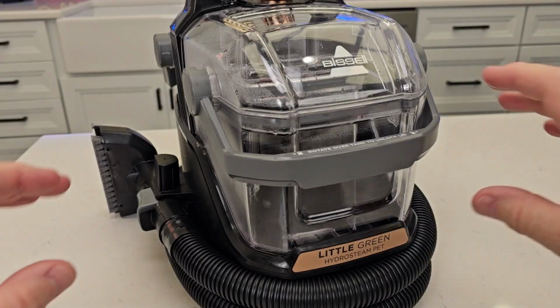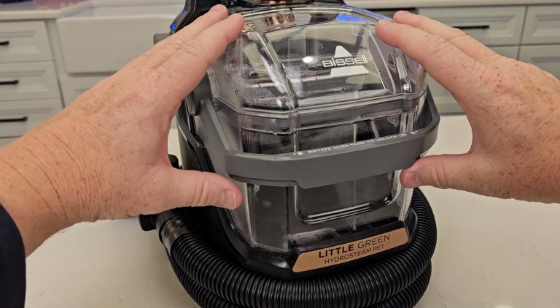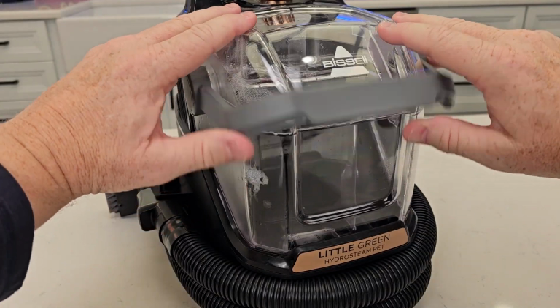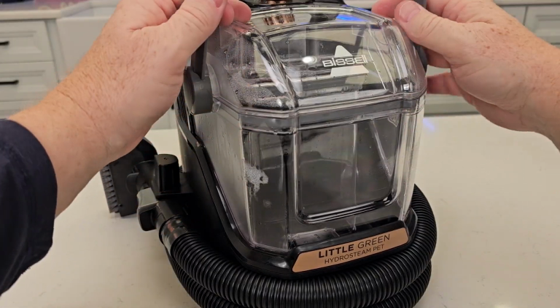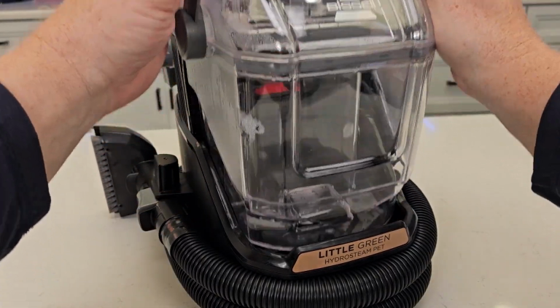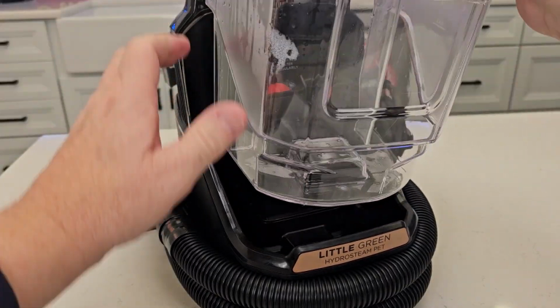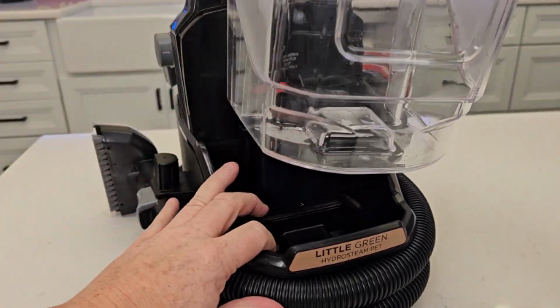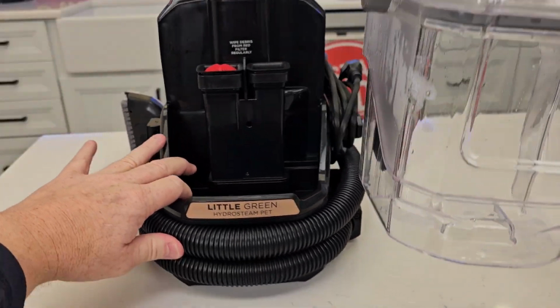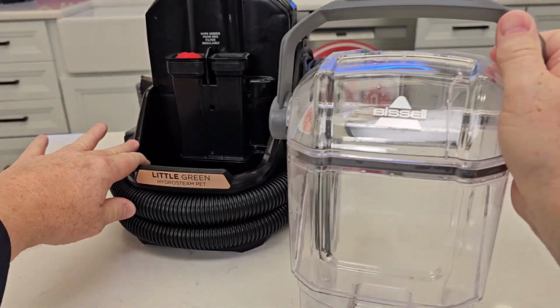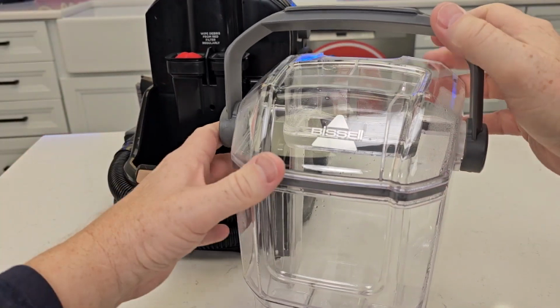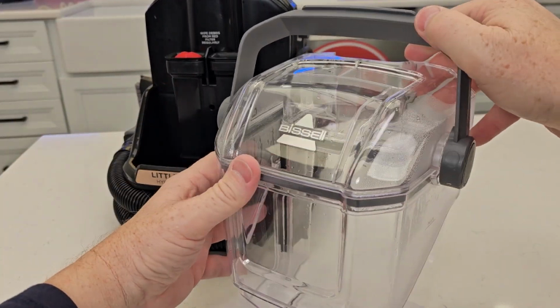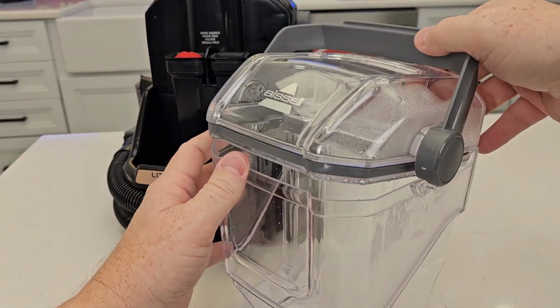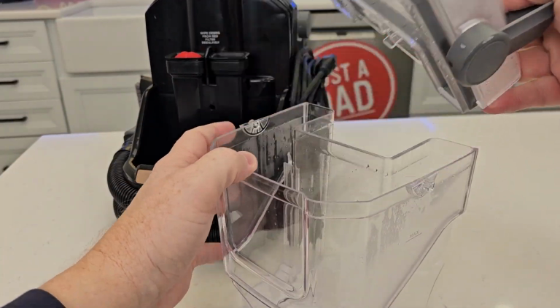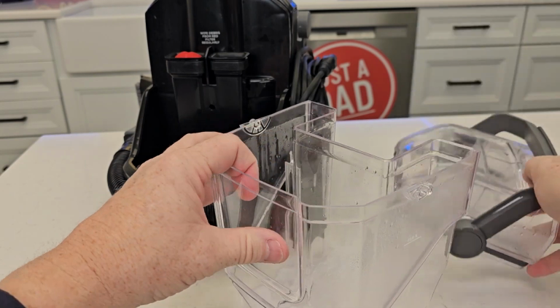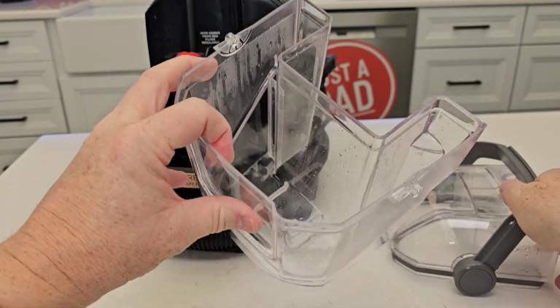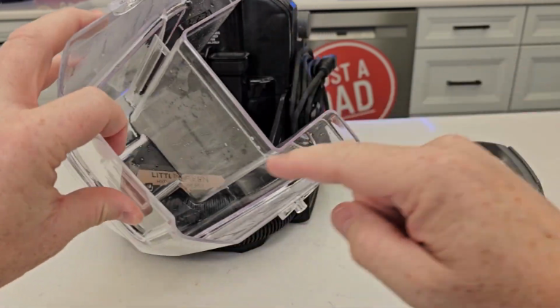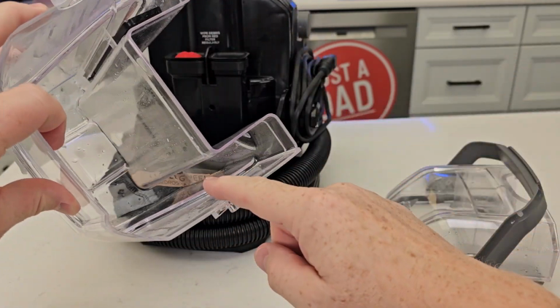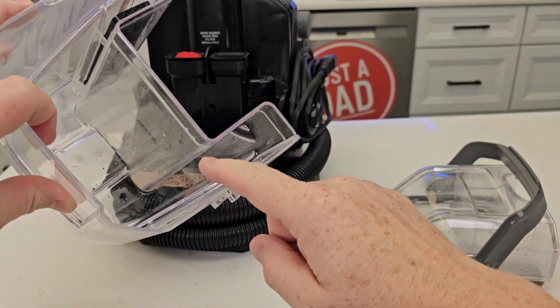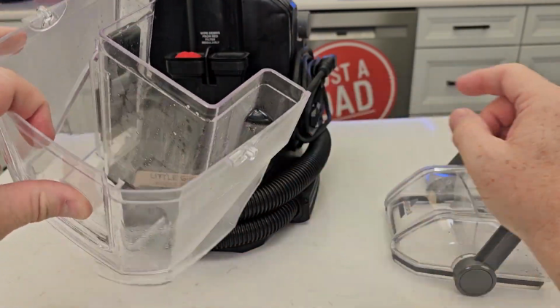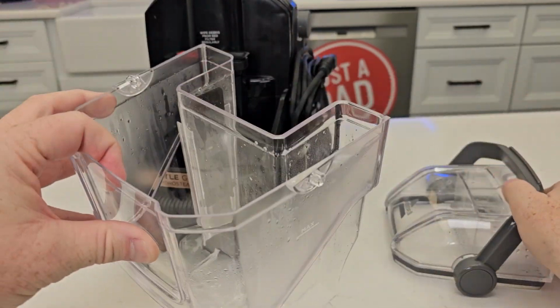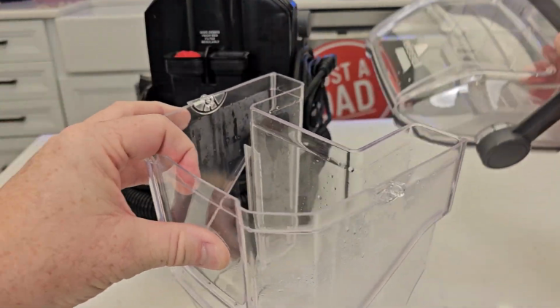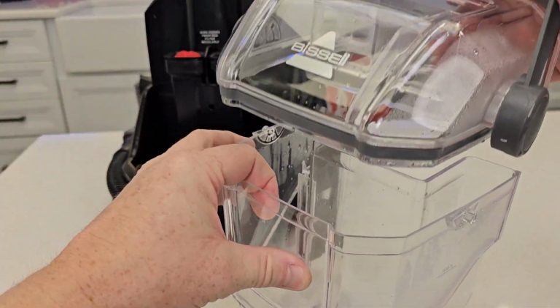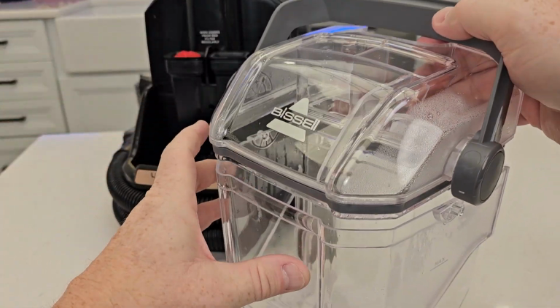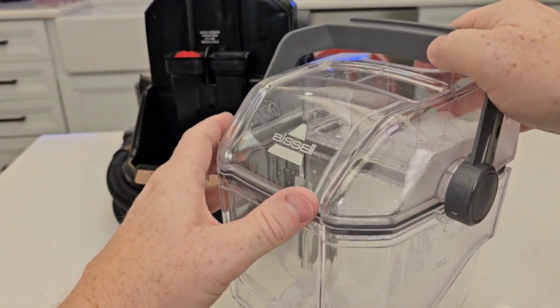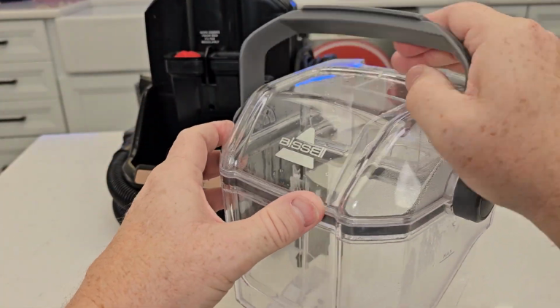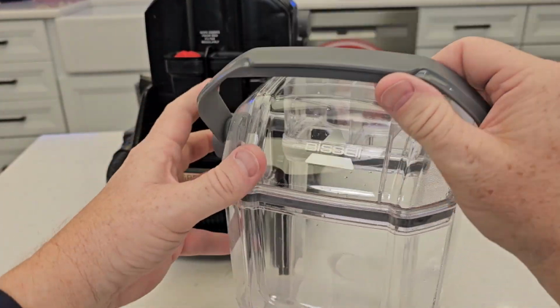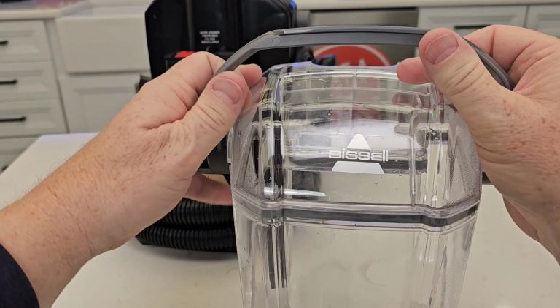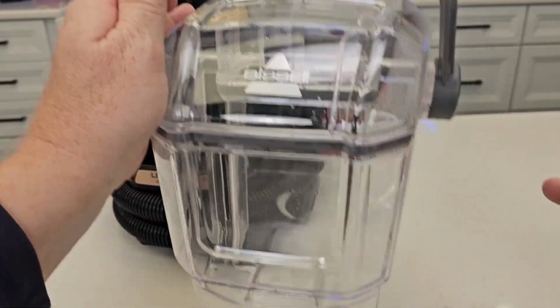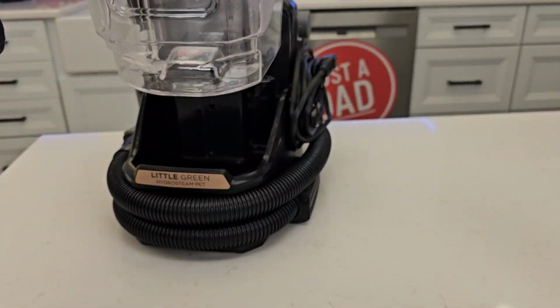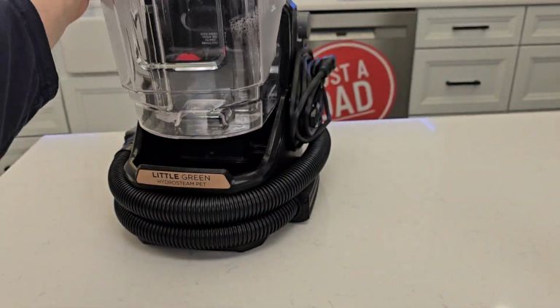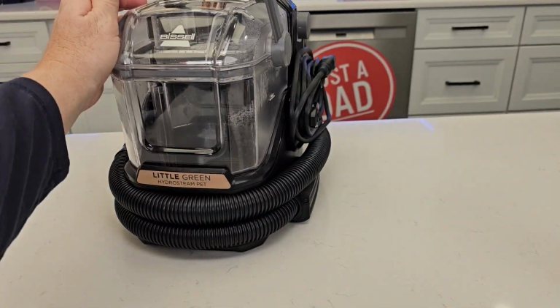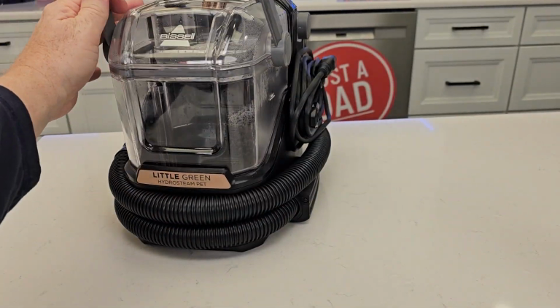When I'm all done, the dirty water tank is right here. I'm going to lift it up and tilt this over. Now I can go over to the sink, empty out all that dirty water and get it all nice and clean. When I'm ready, put it back and ready to go.